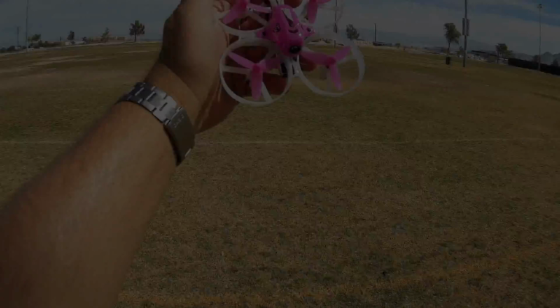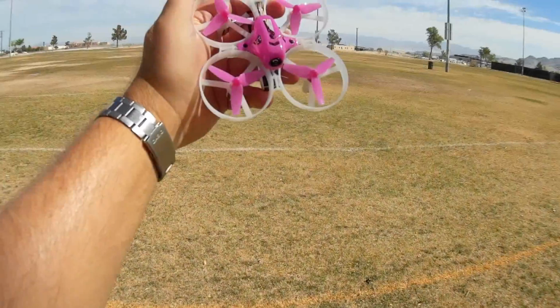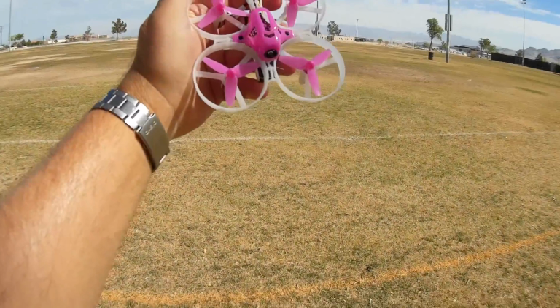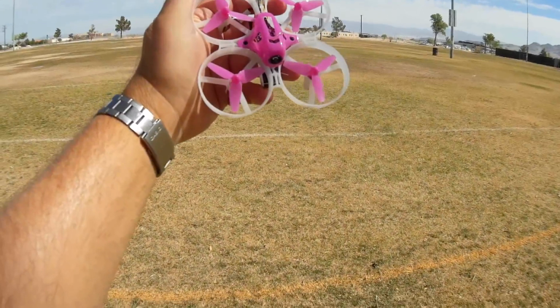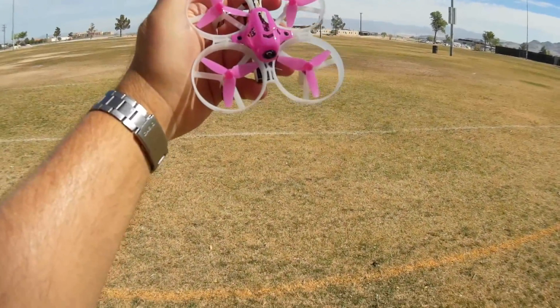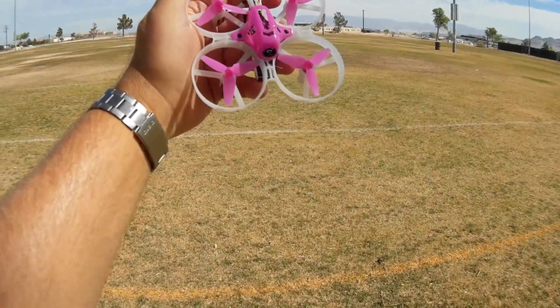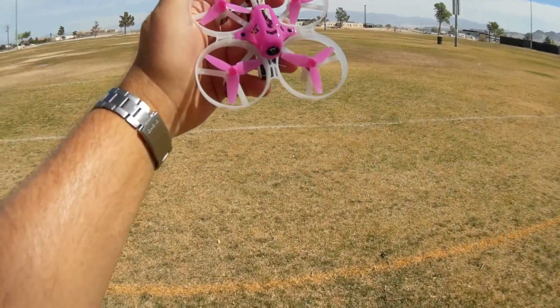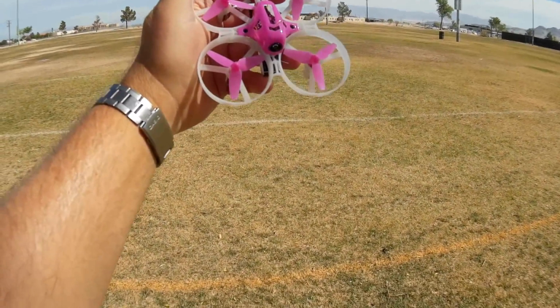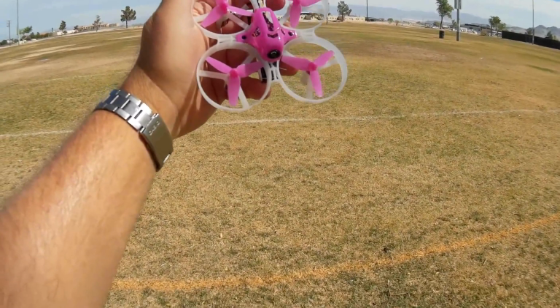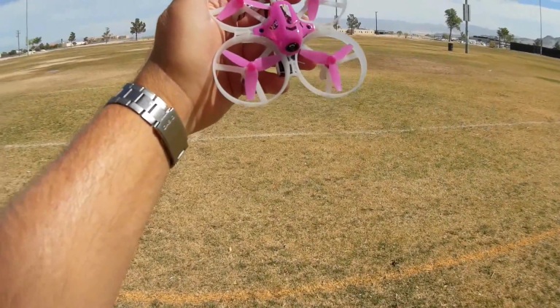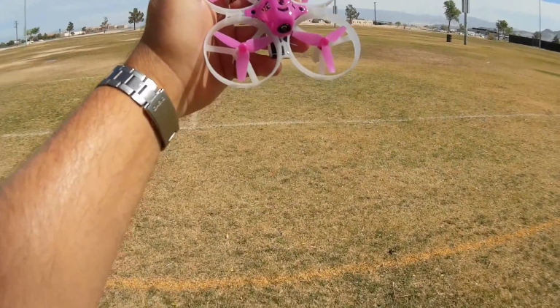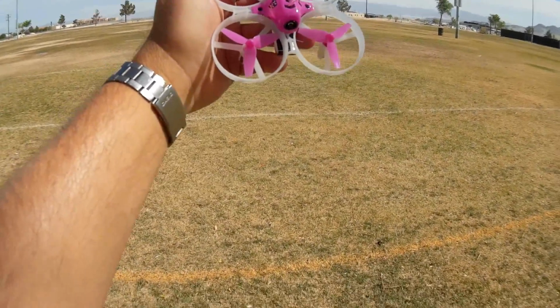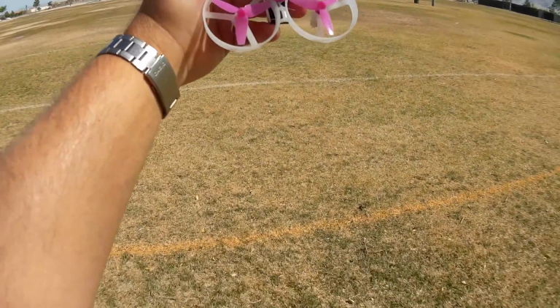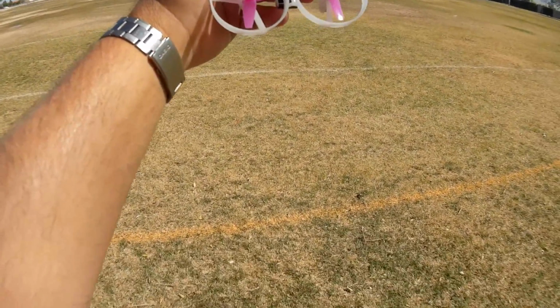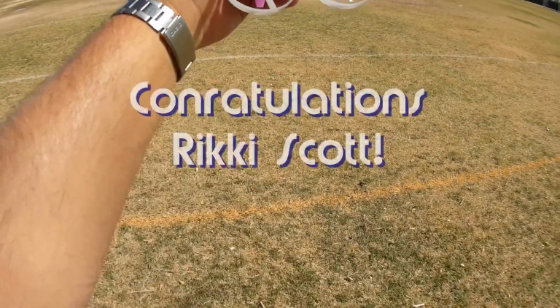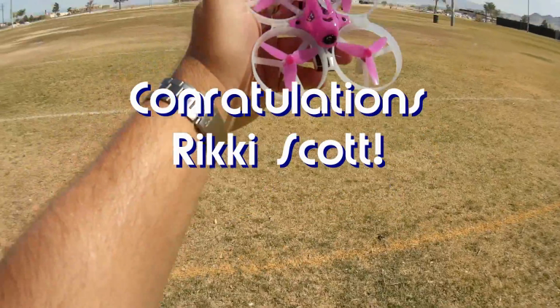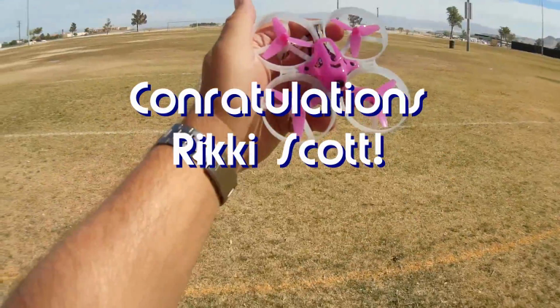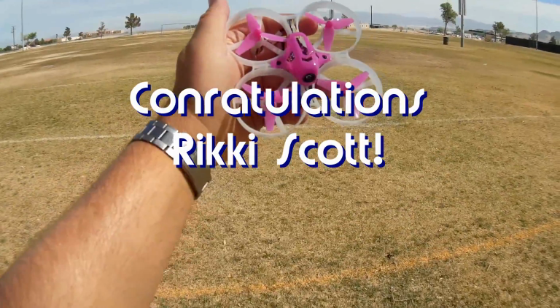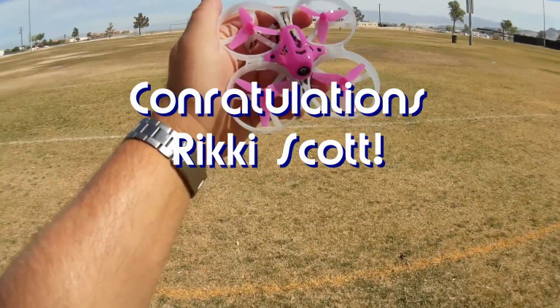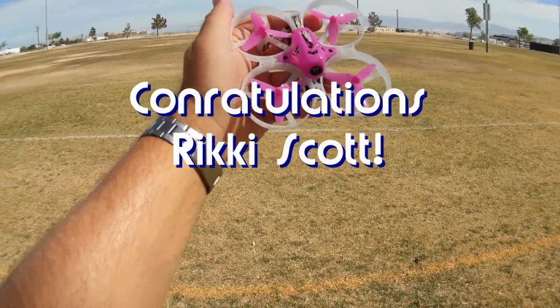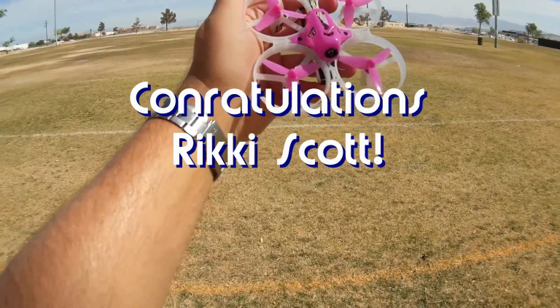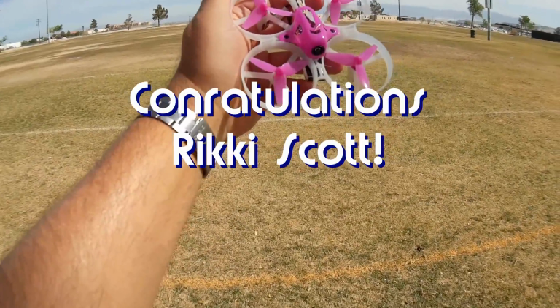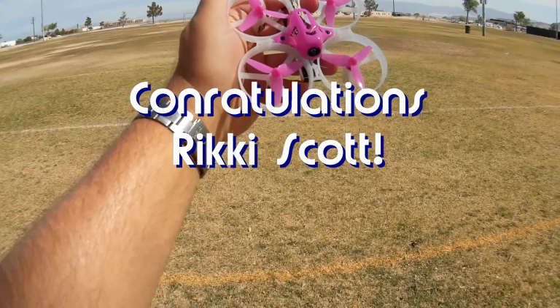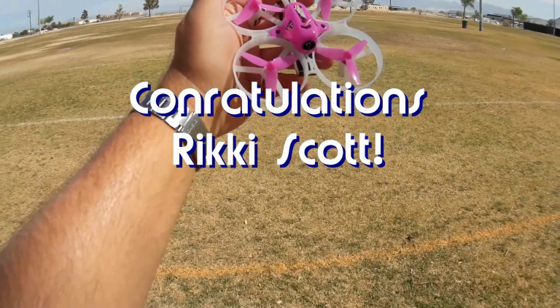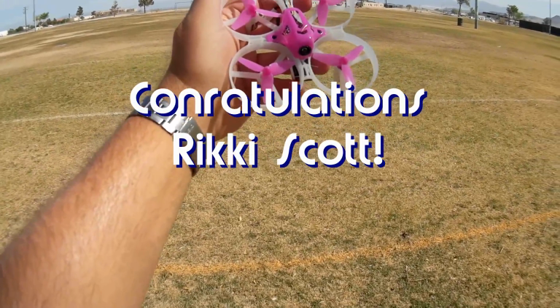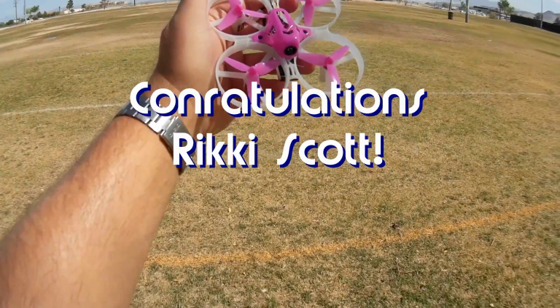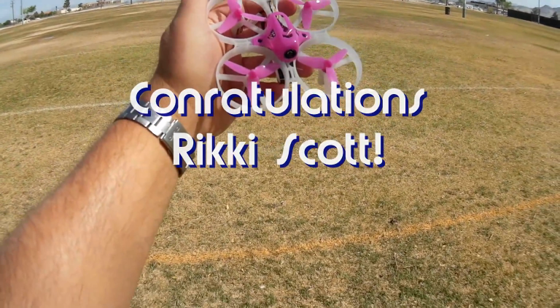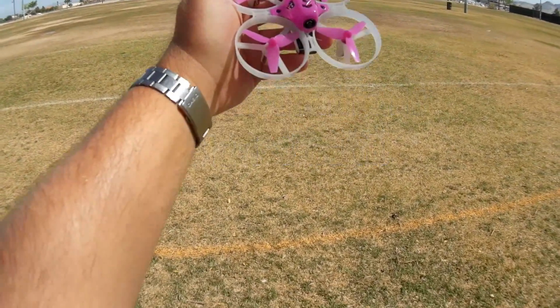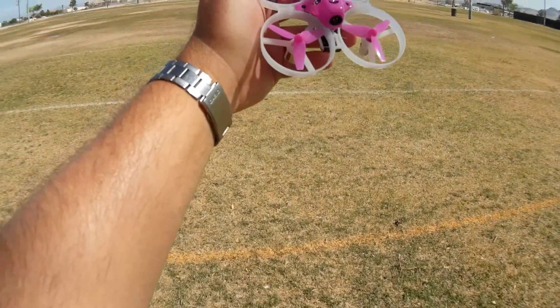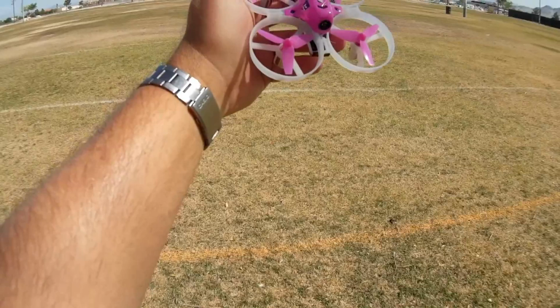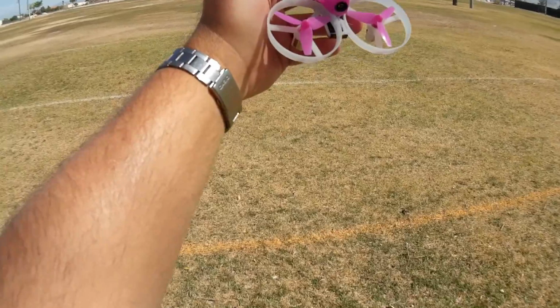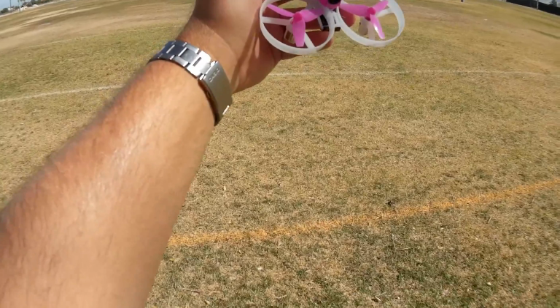Good morning, QuadCopter101, and before we get started, let me get my shout-outs out of the way. Today's shout-out goes to Ricky Scott. Ricky was first to say first in one of my recent videos, and thus he wins his shout-out. So congratulations, Ricky Scott.